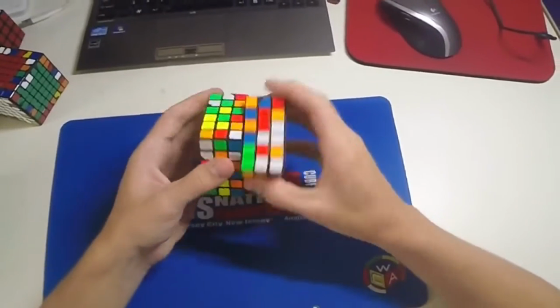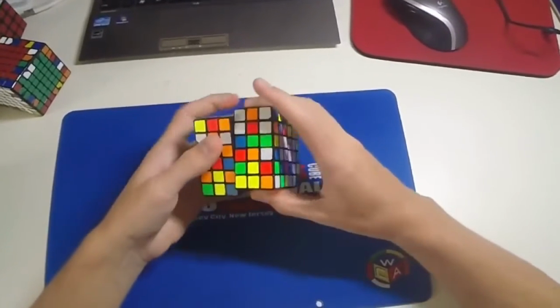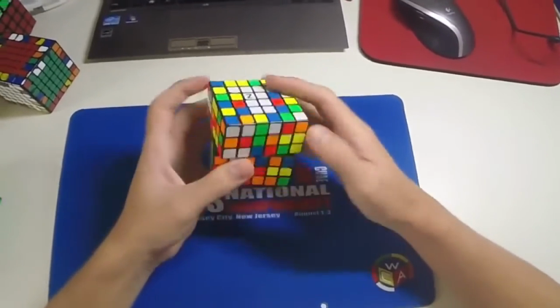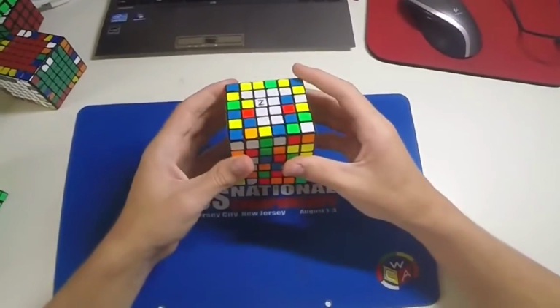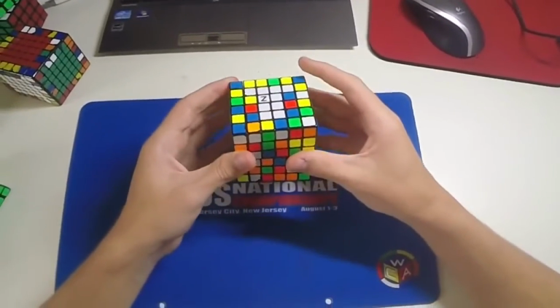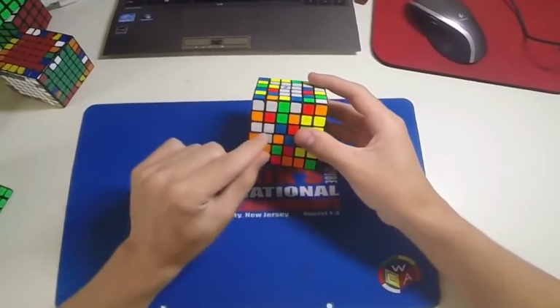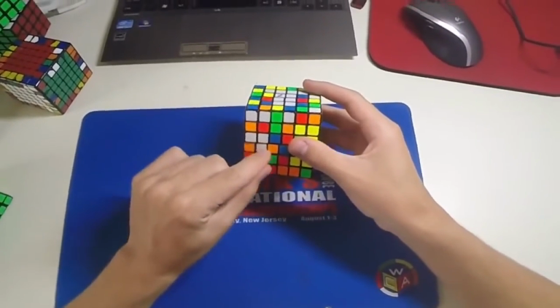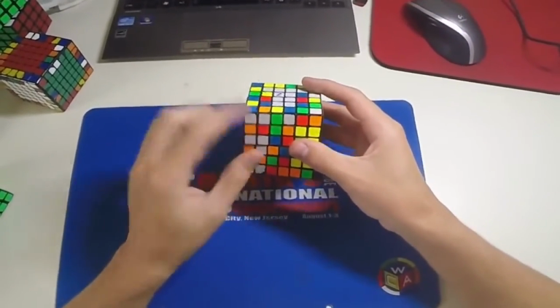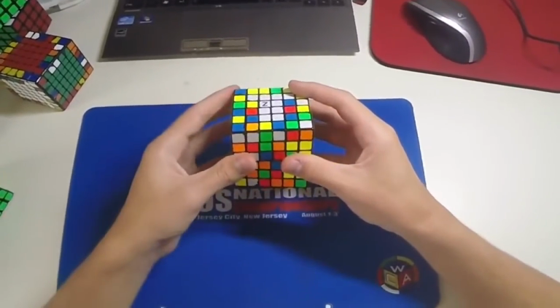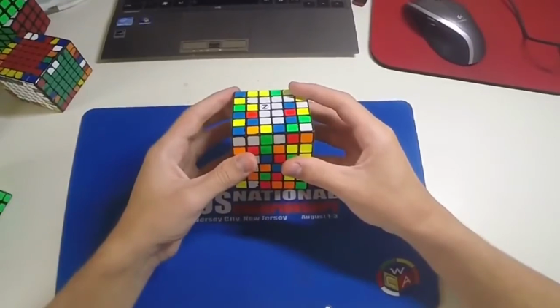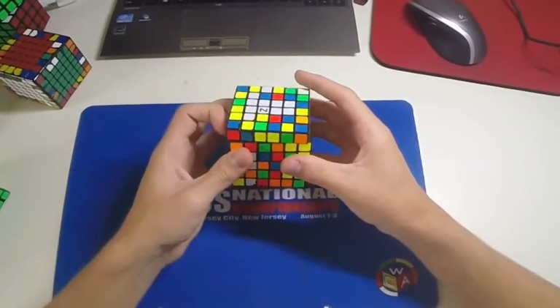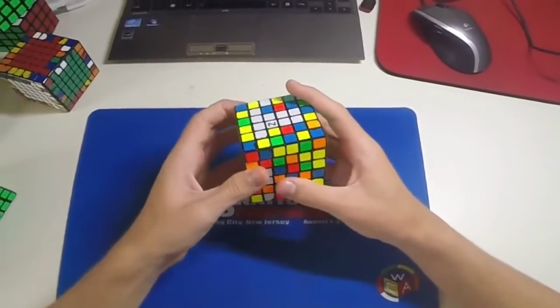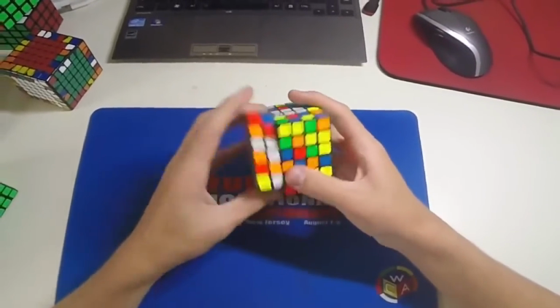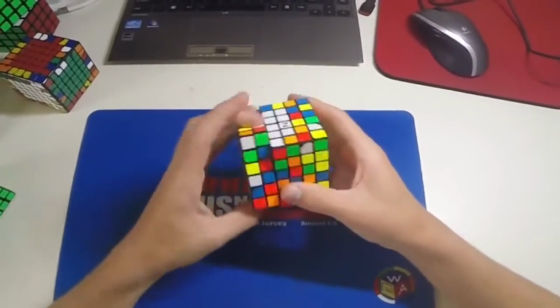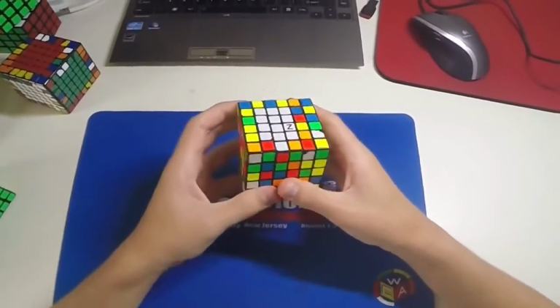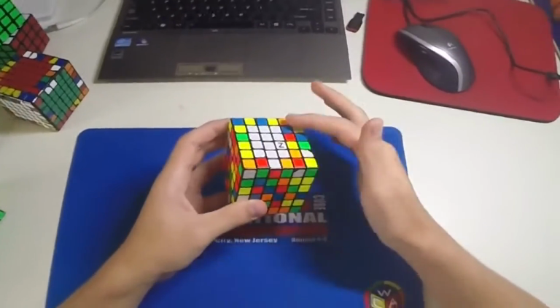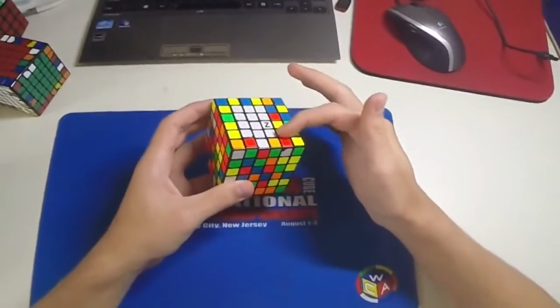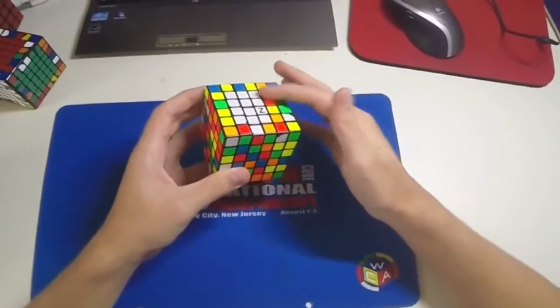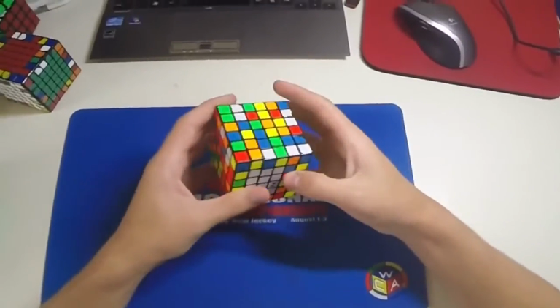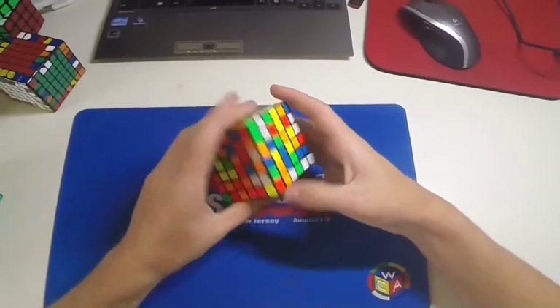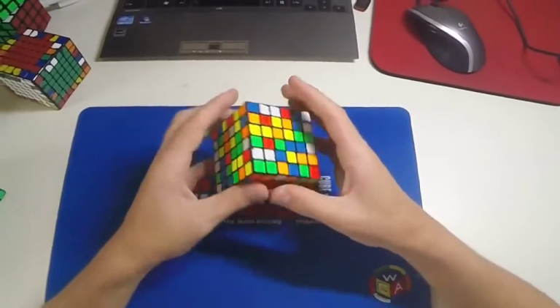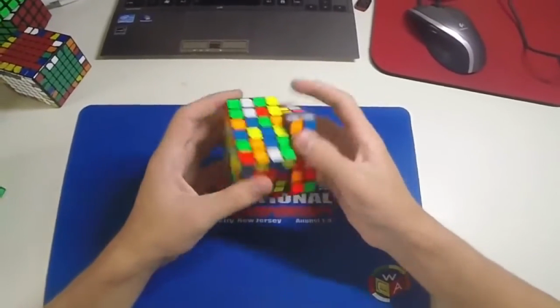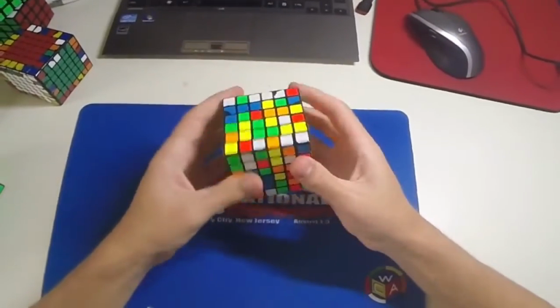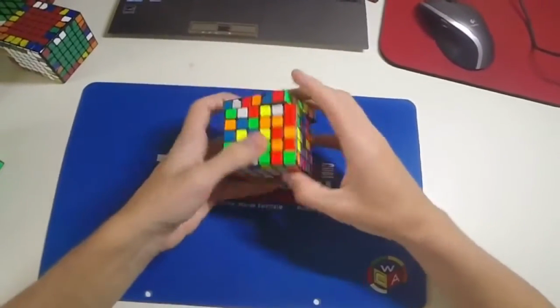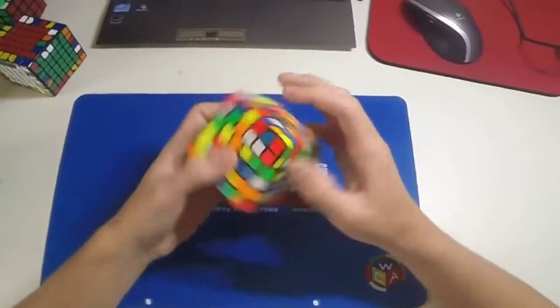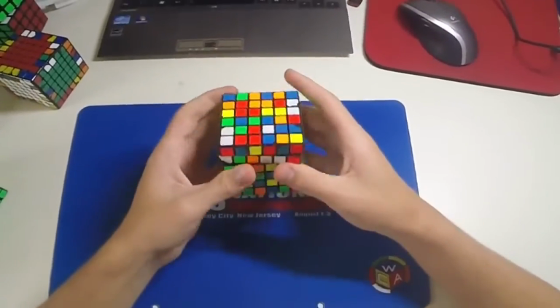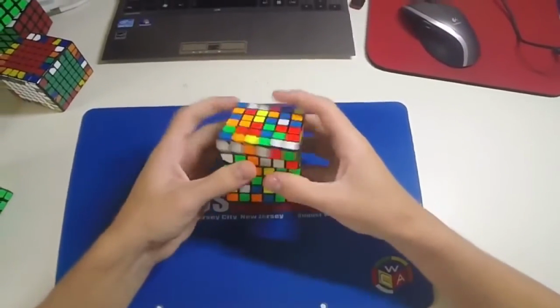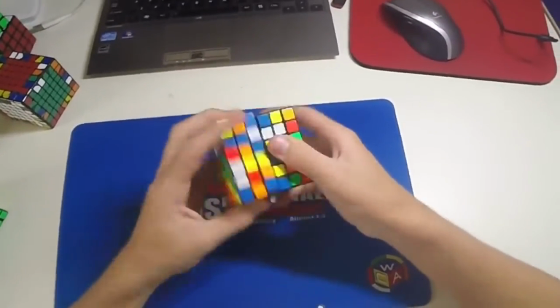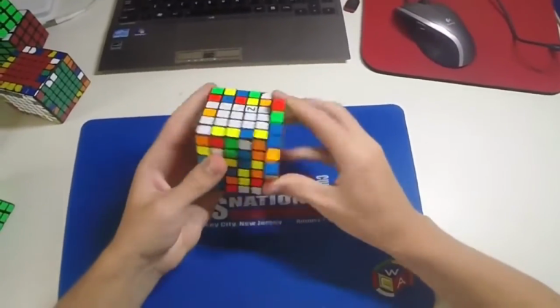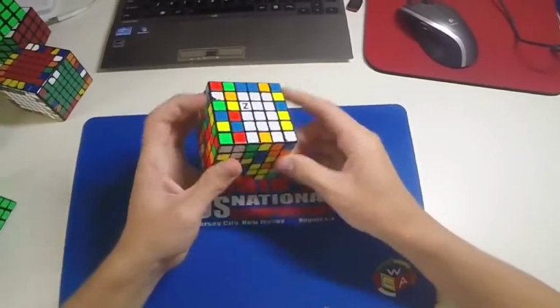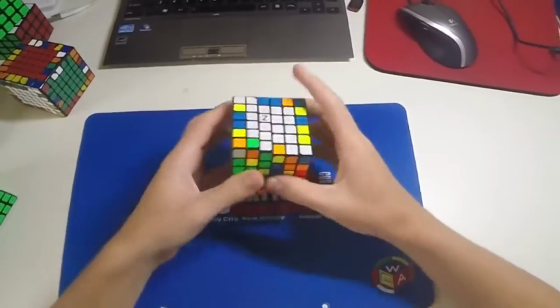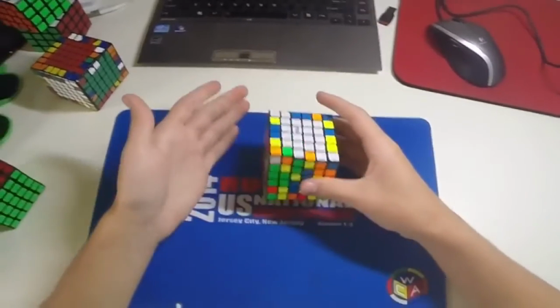What we can do for that T case is build another little edge section and then insert it, and then just do the last 1x4 as a line — like that.